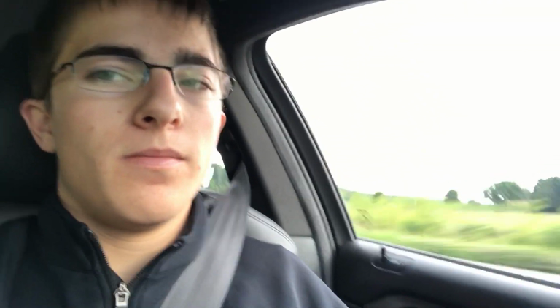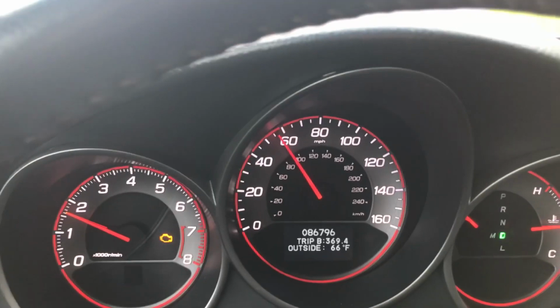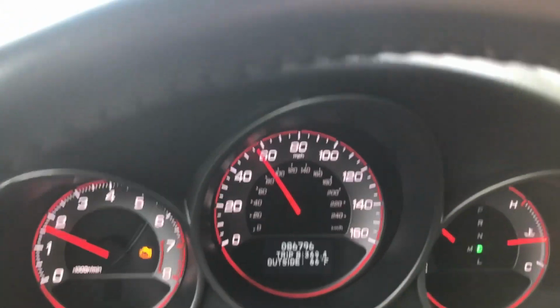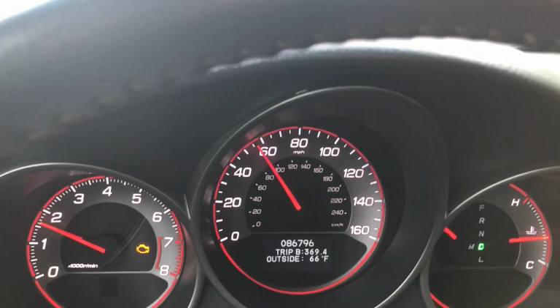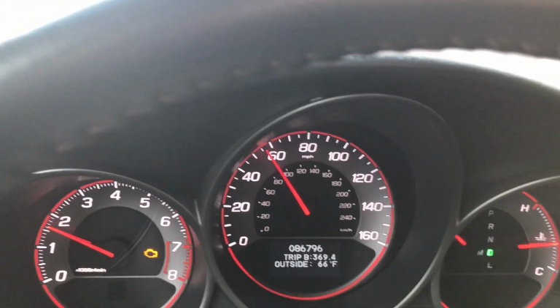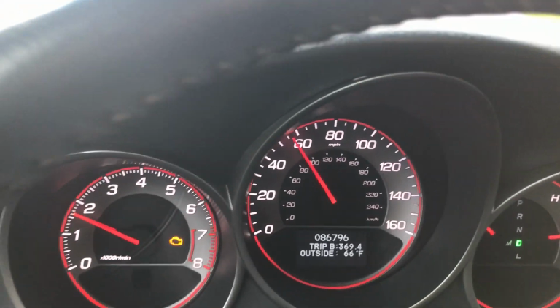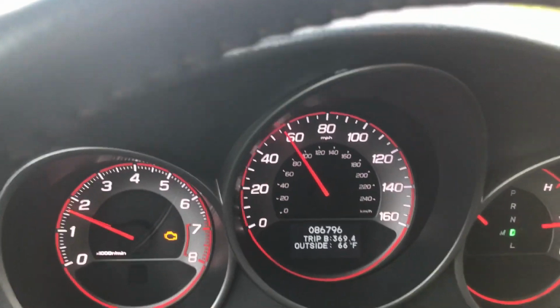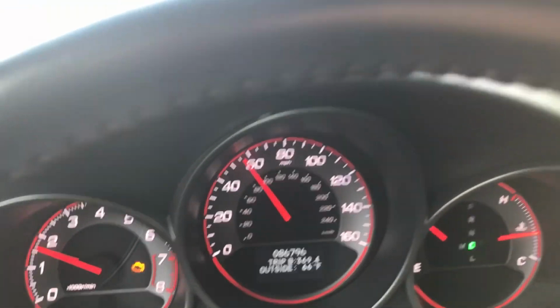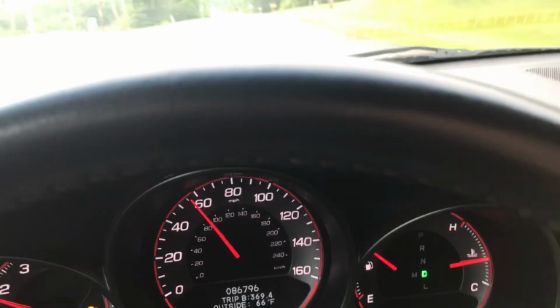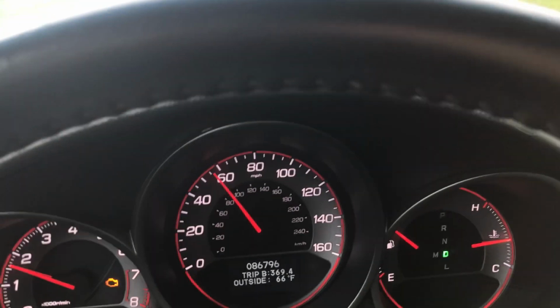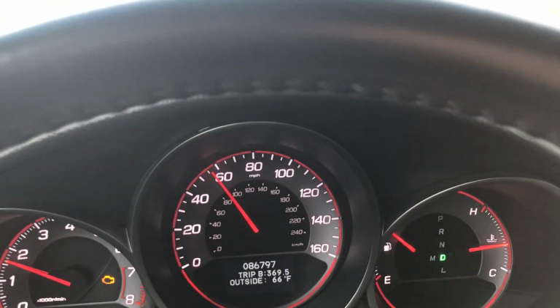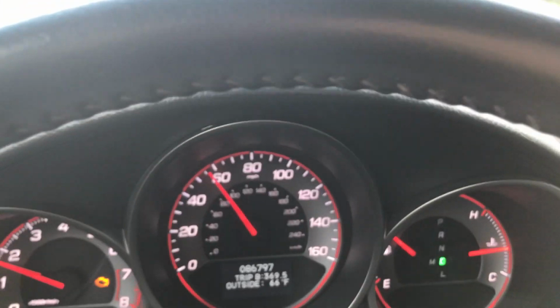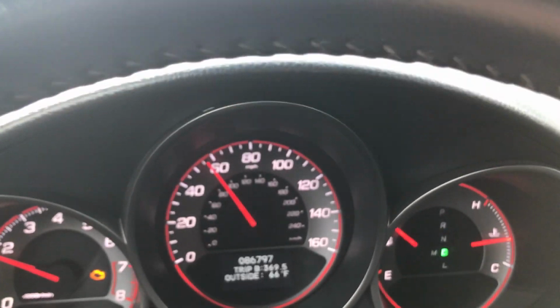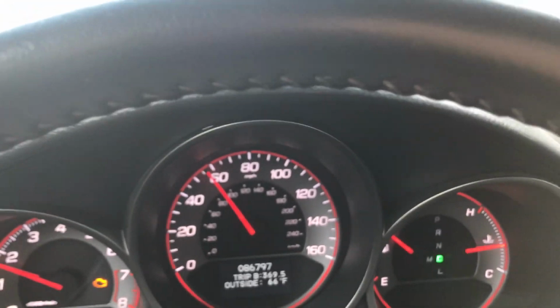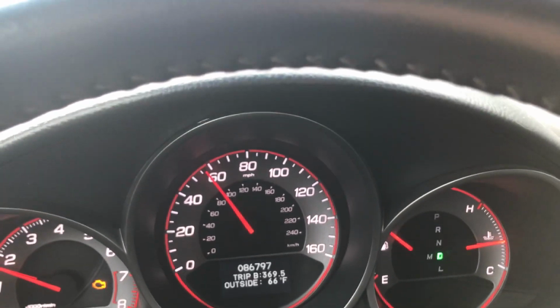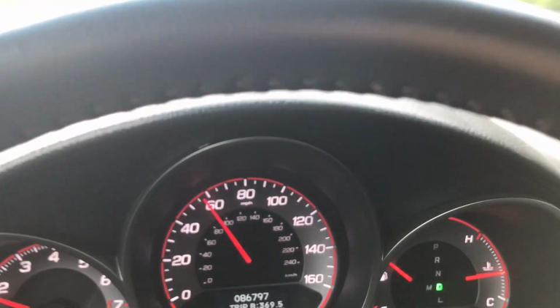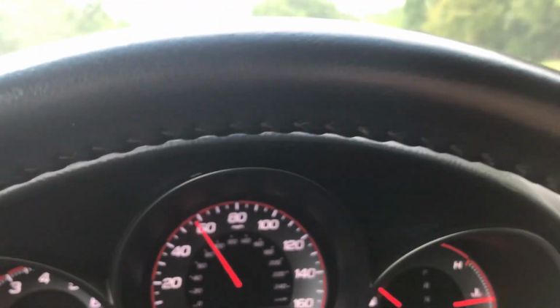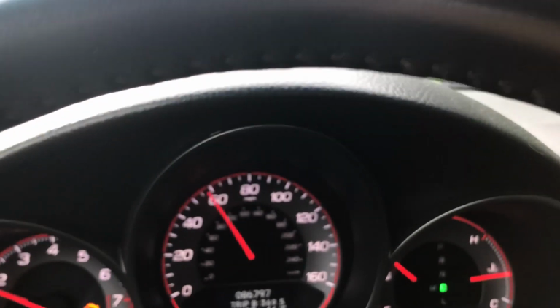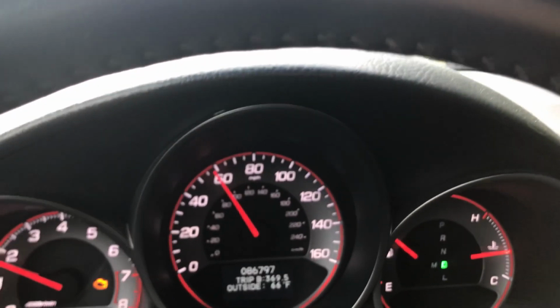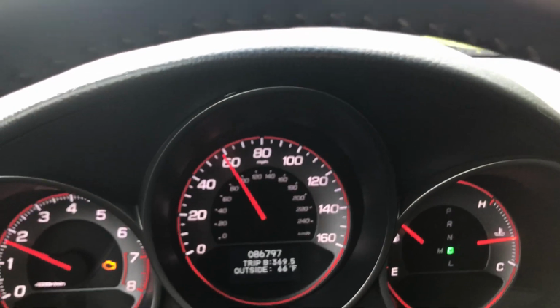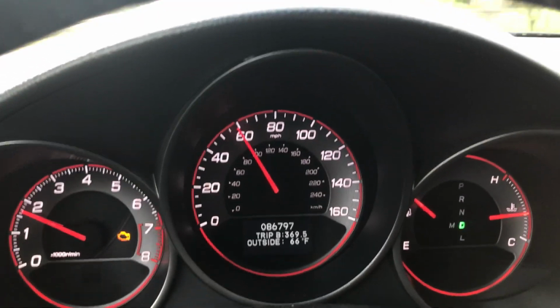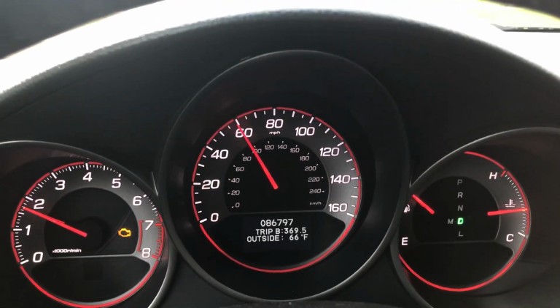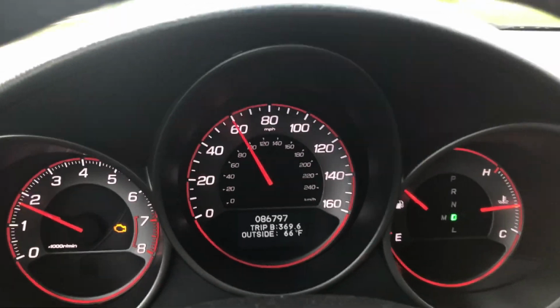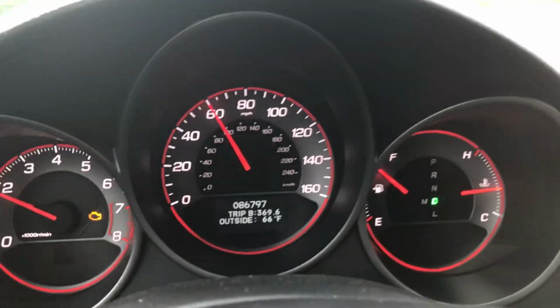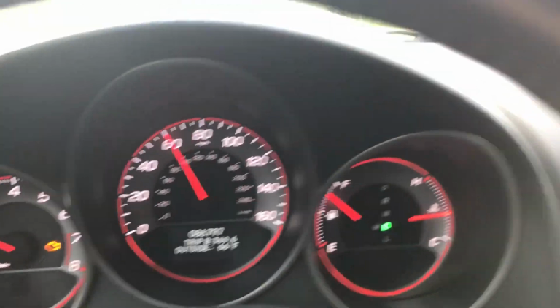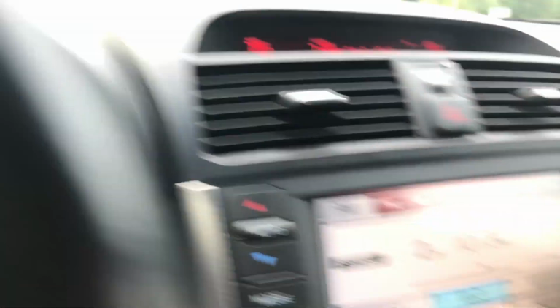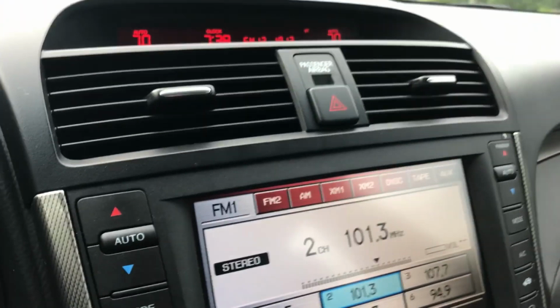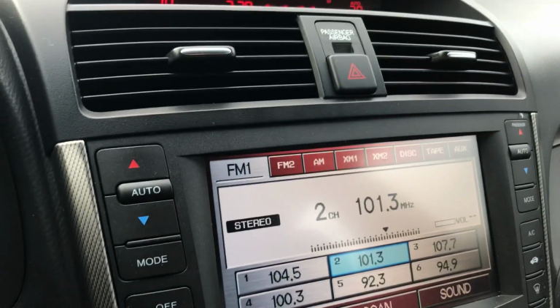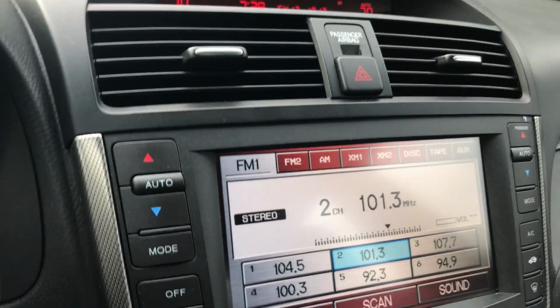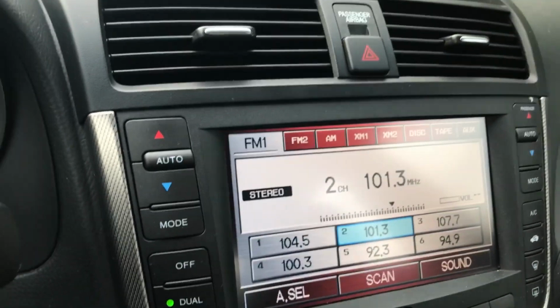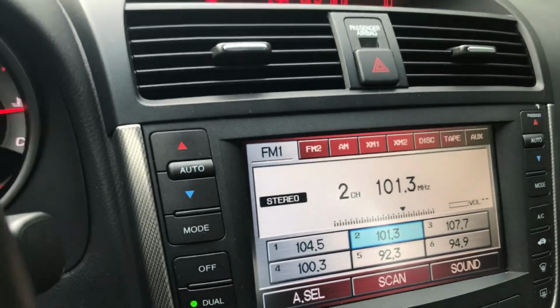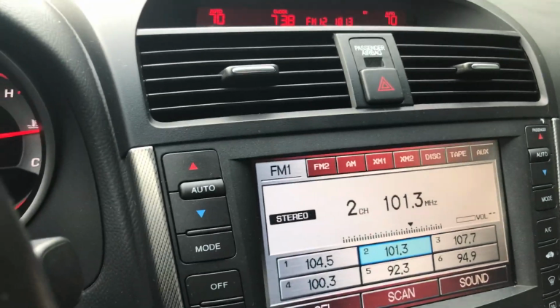Alright guys, you can see the check engine light is on there. I'm almost at 87,000 miles already on this car — I've put quite a bit on it.